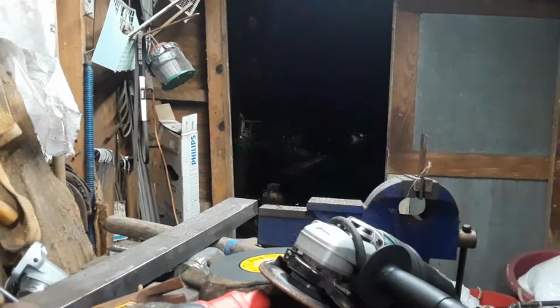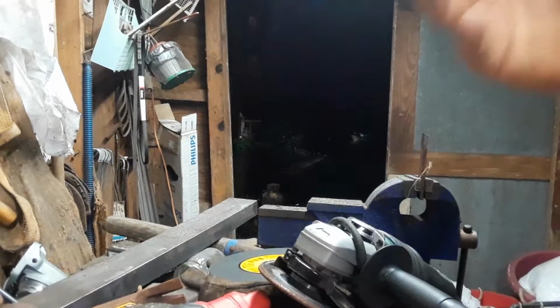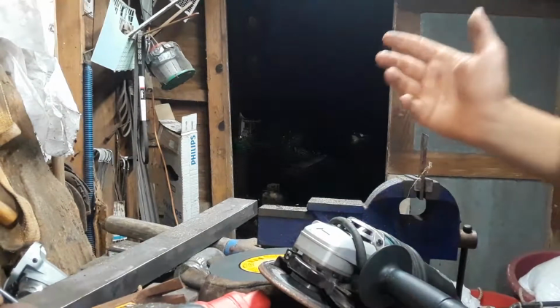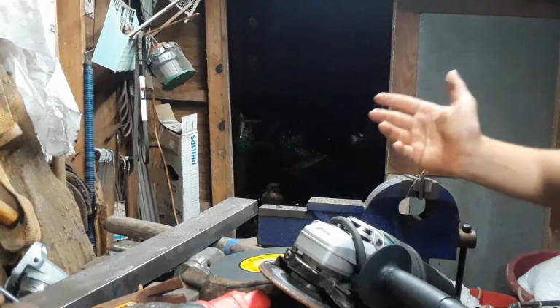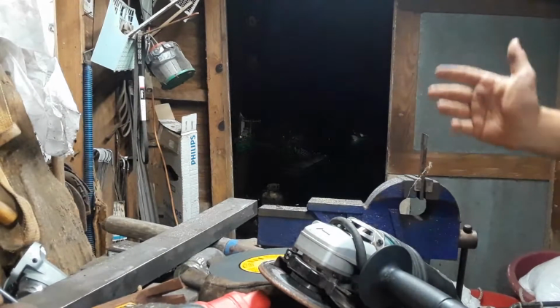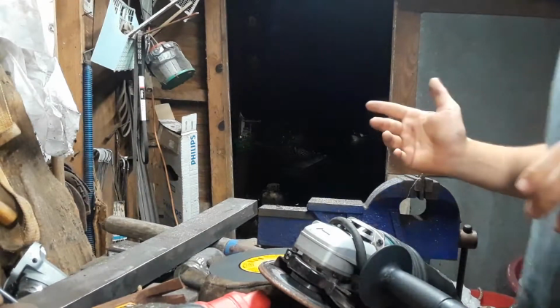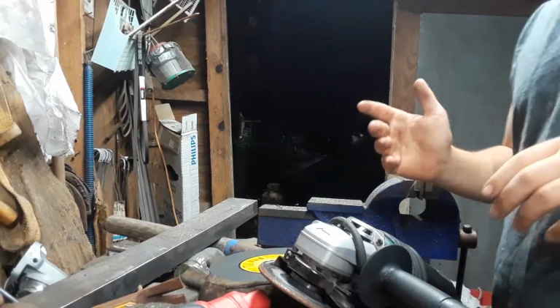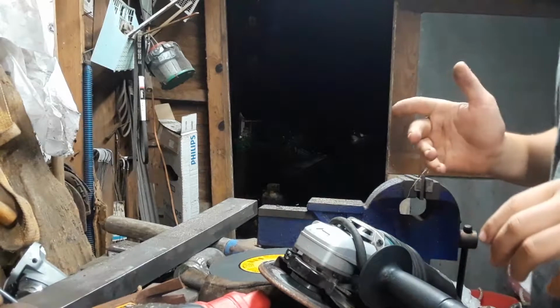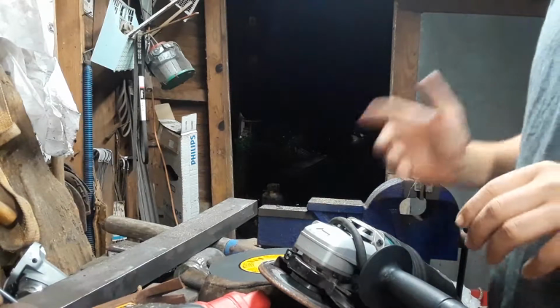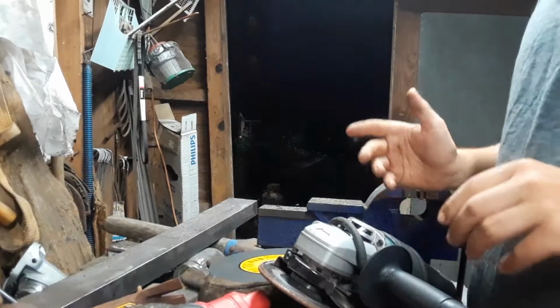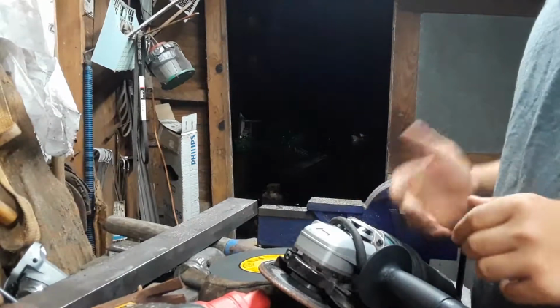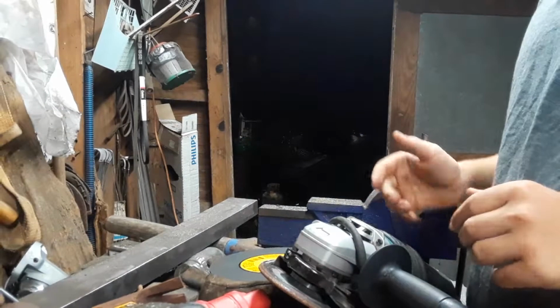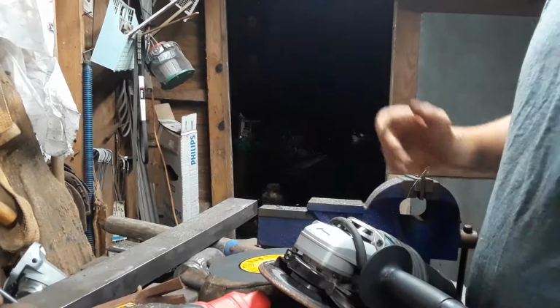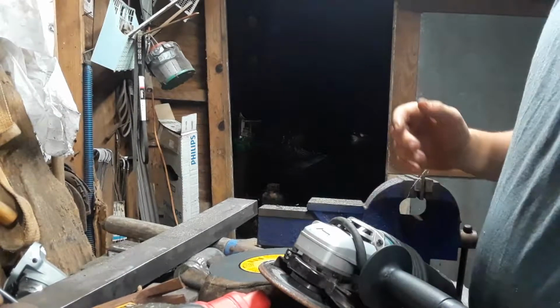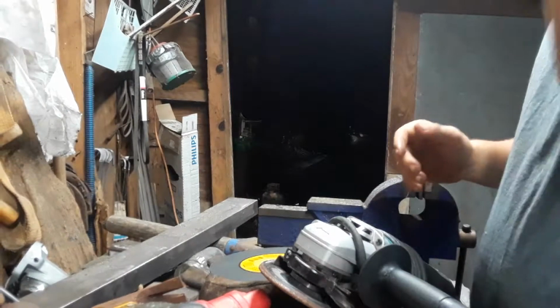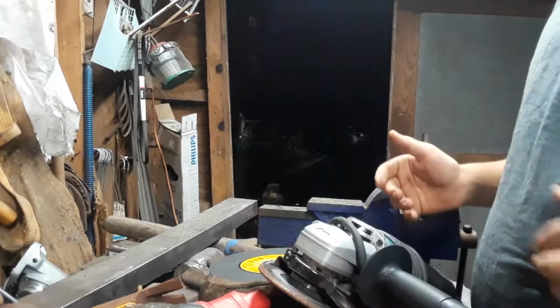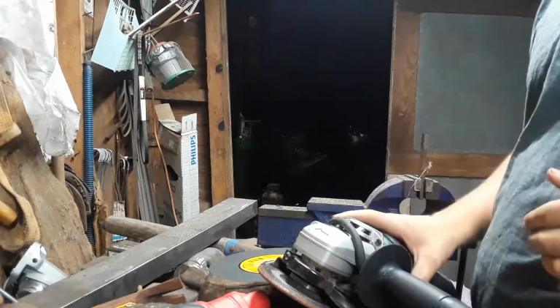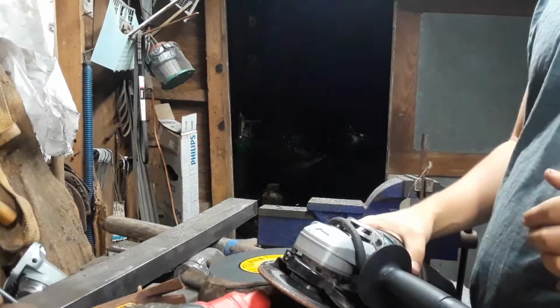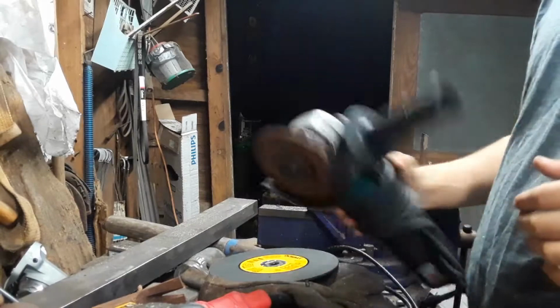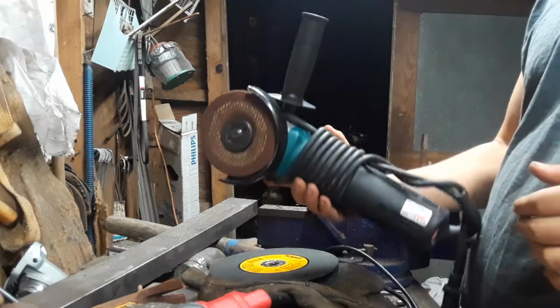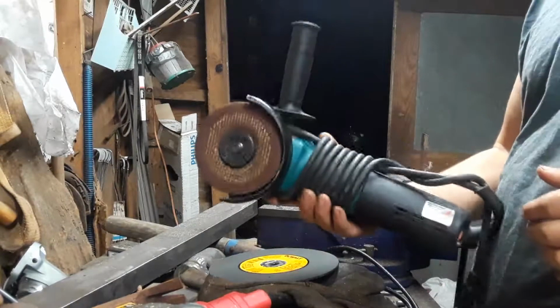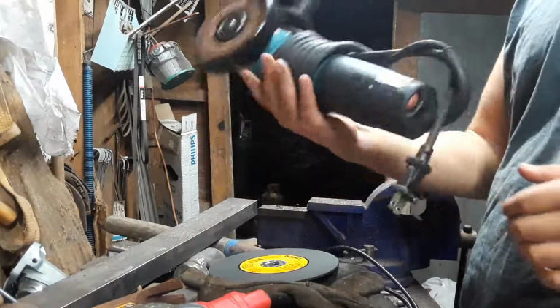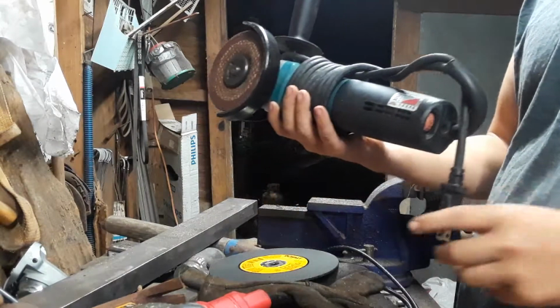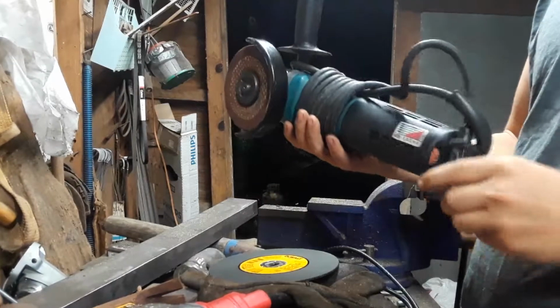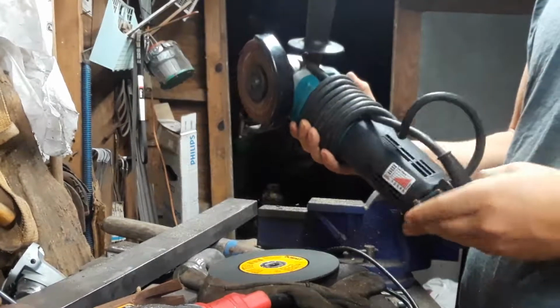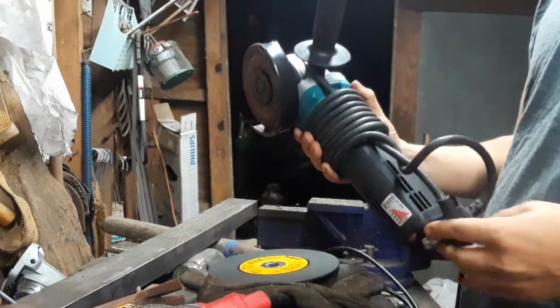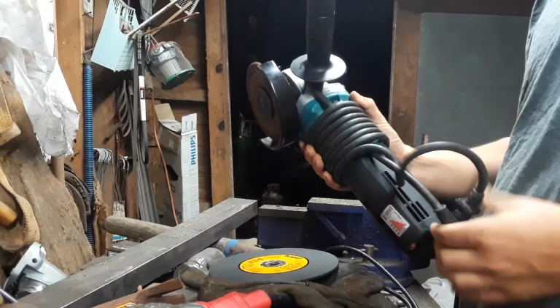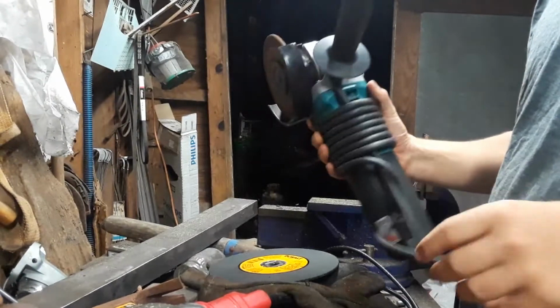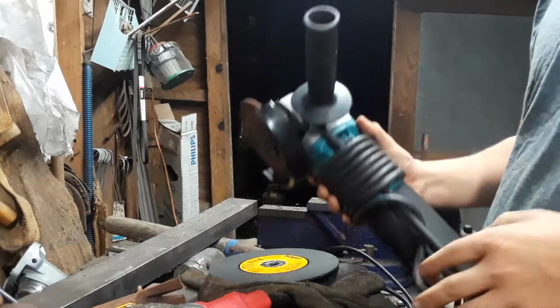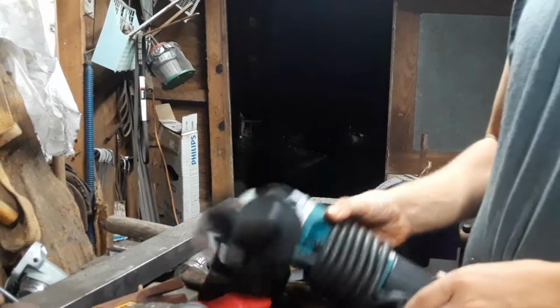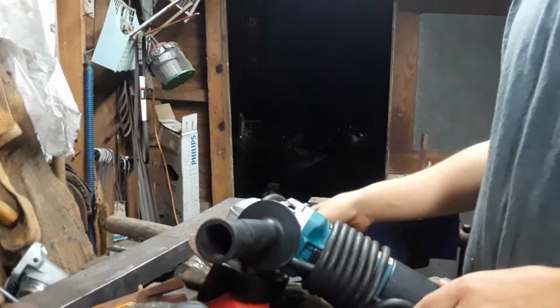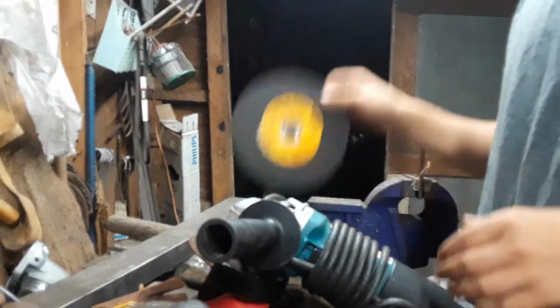All right, what is up y'all, it is Black and White Country here again with another video, and today I'm gonna be telling y'all a little bit about this grinder, but first off...